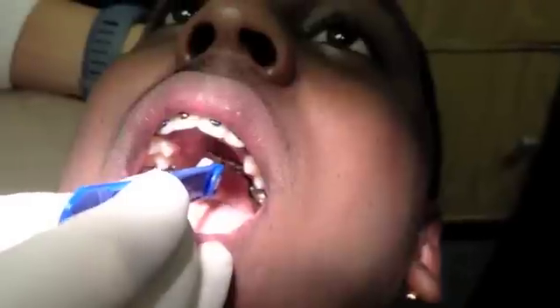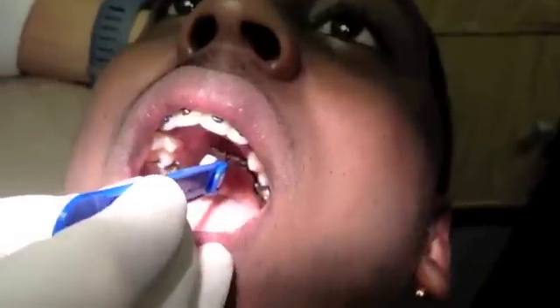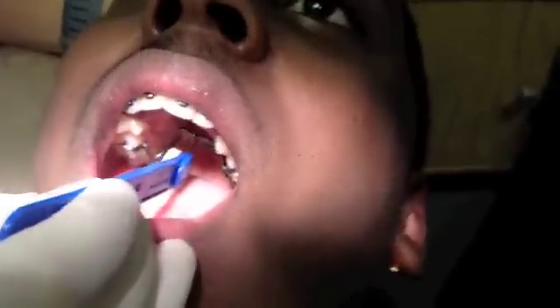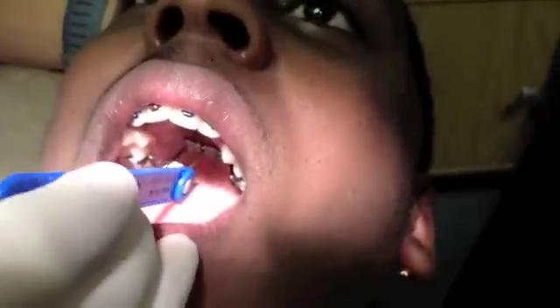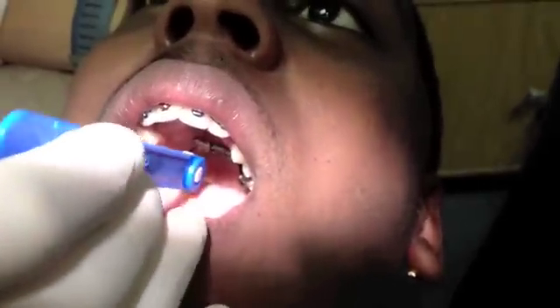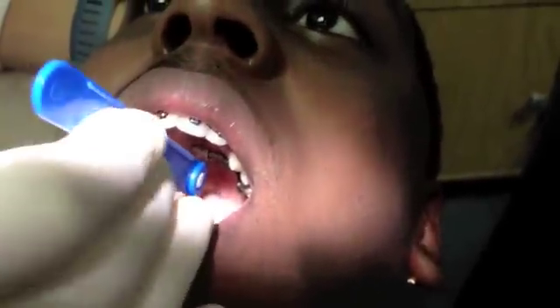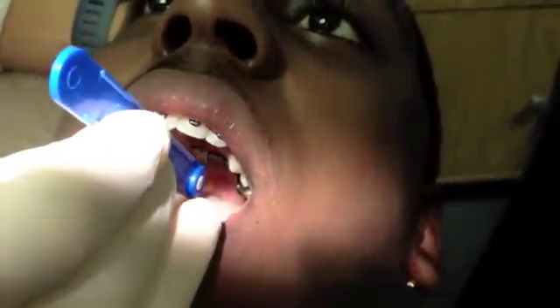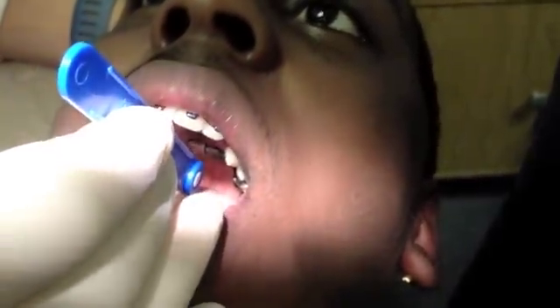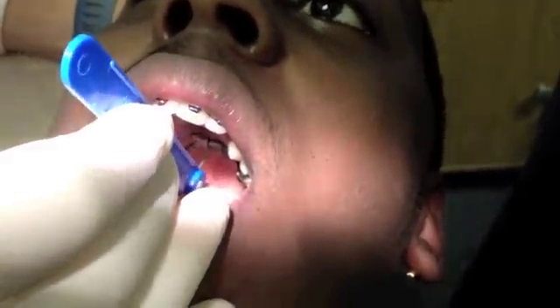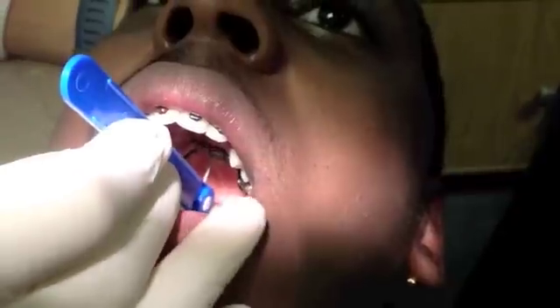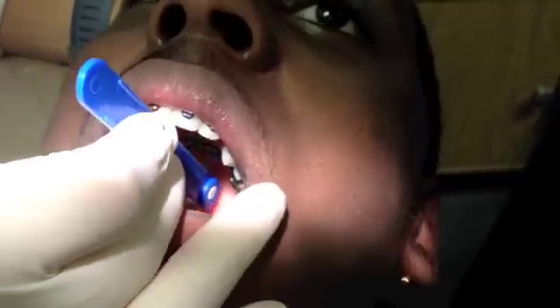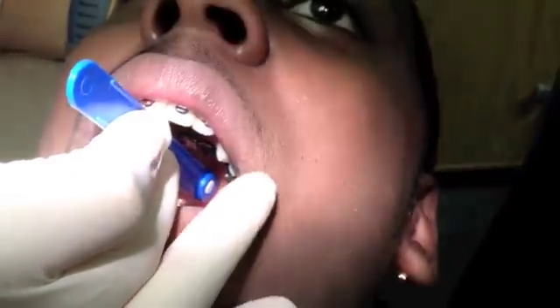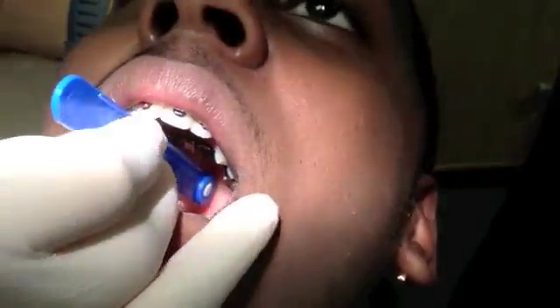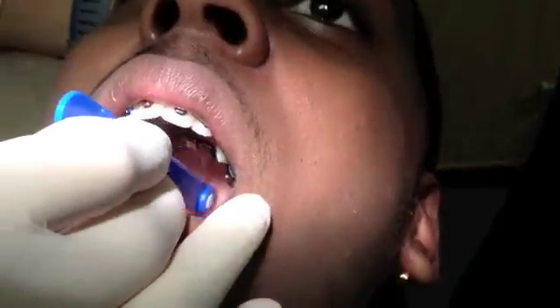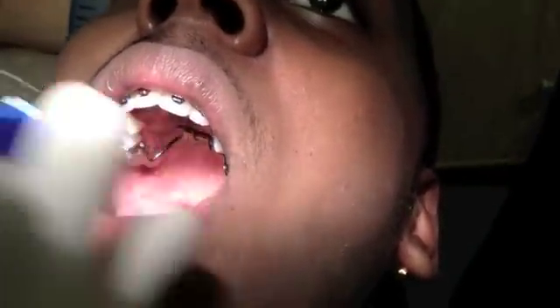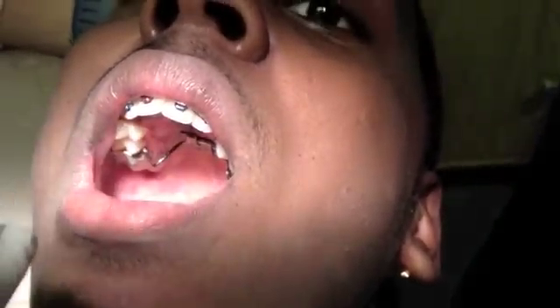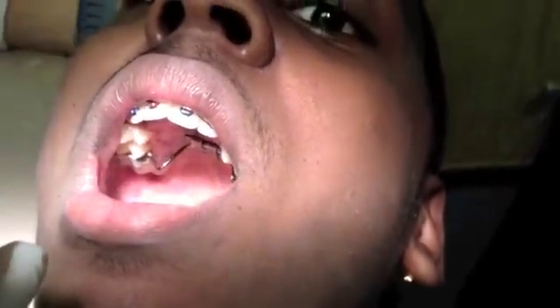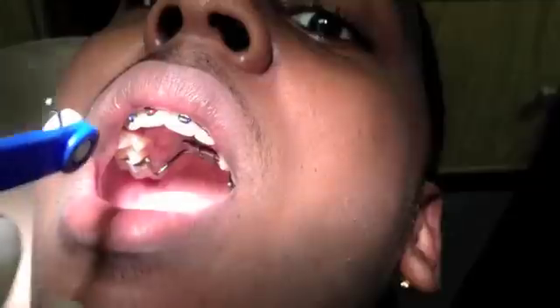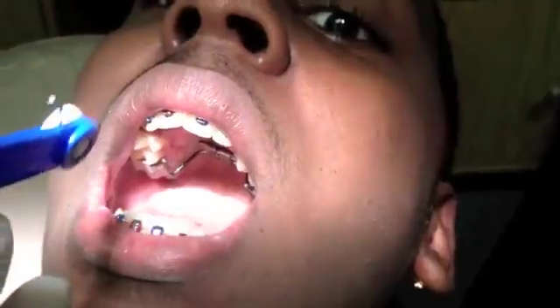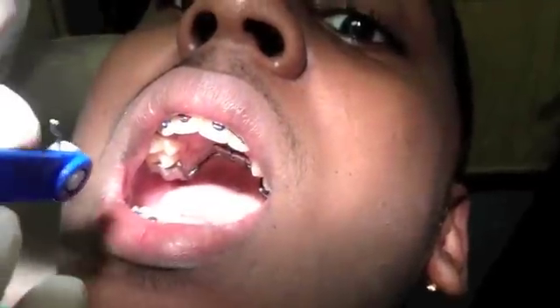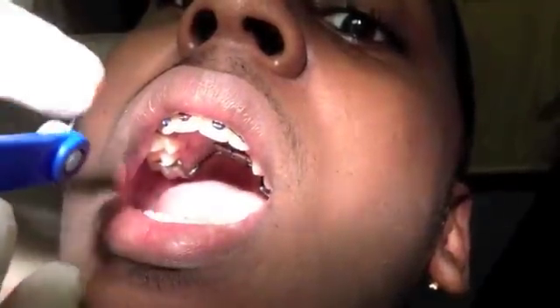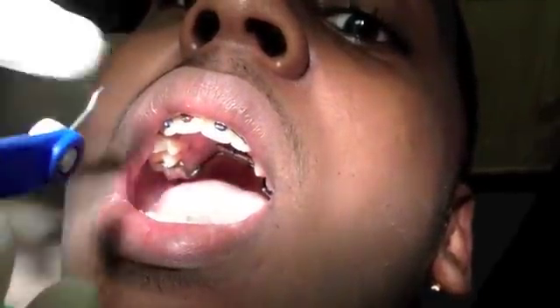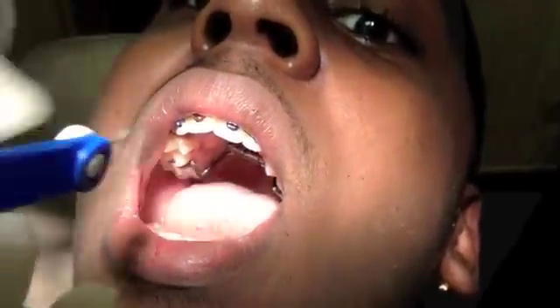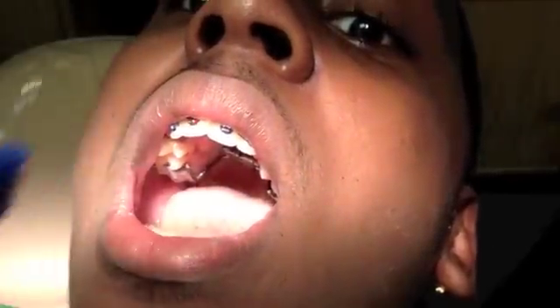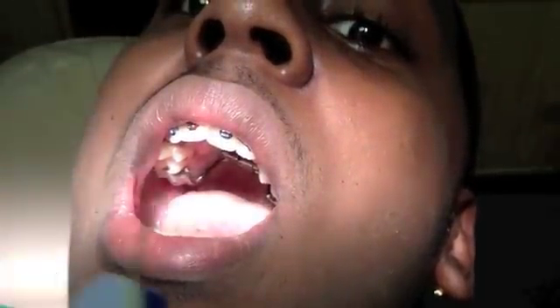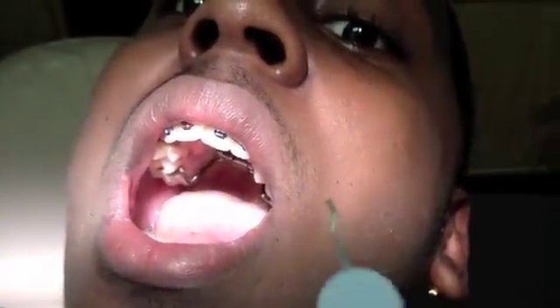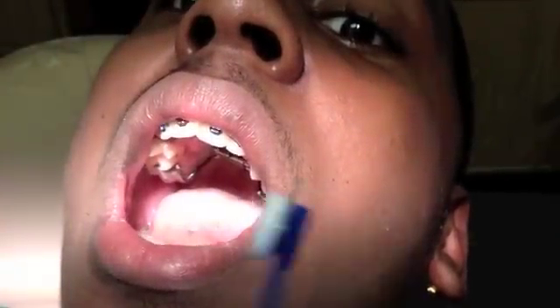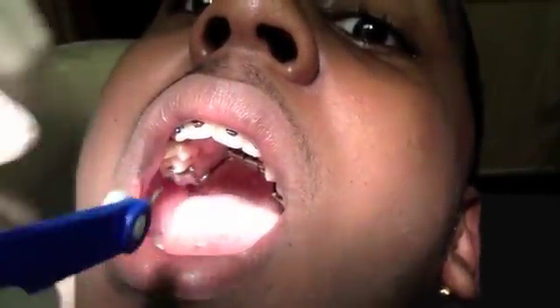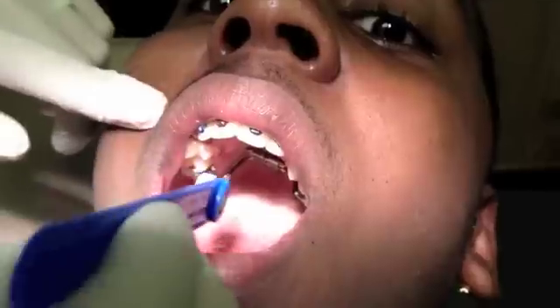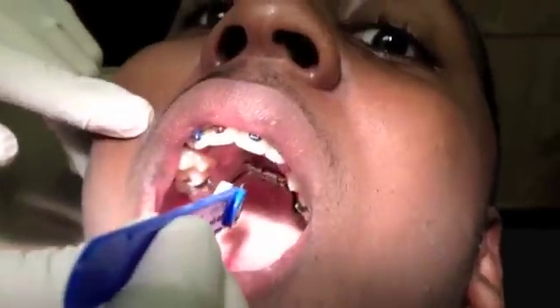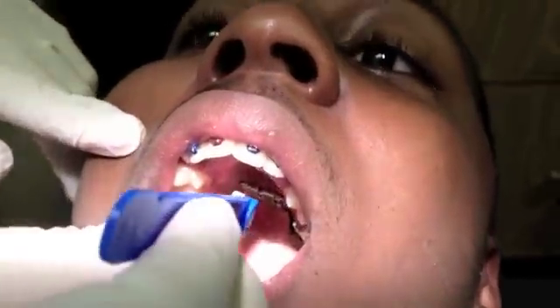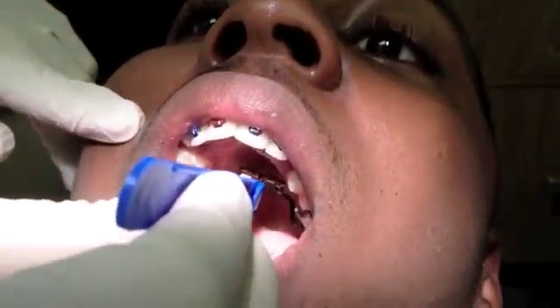The first thing I do when demonstrating how to turn the RPE is introduce the patient to the key. I always make sure to tell the patient that the big white knob should be on the right-hand side for reproducibility.